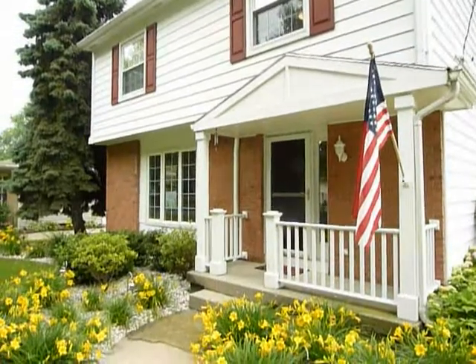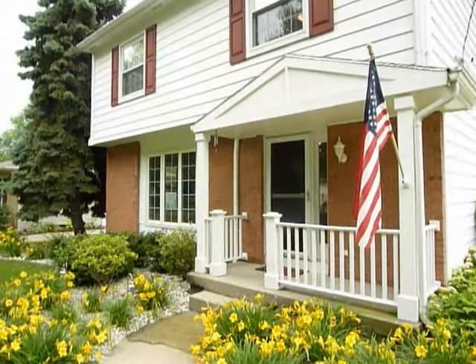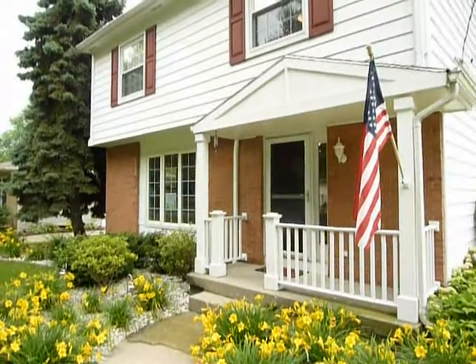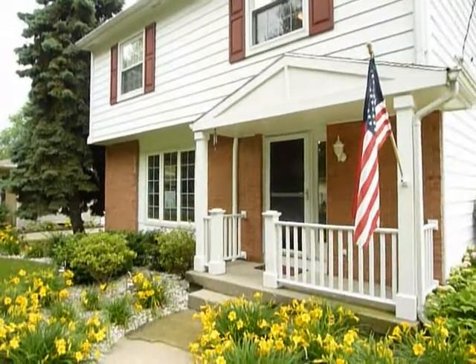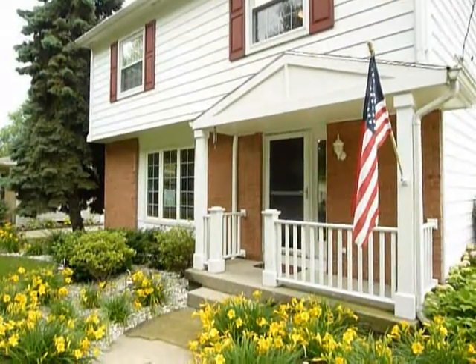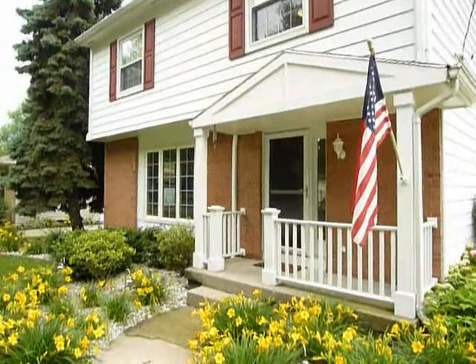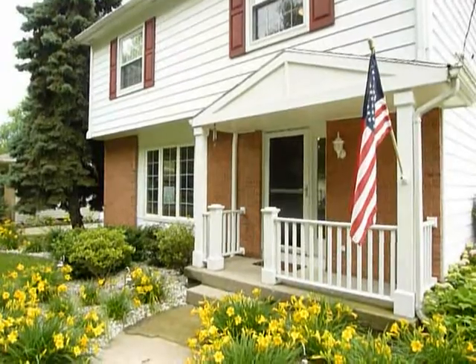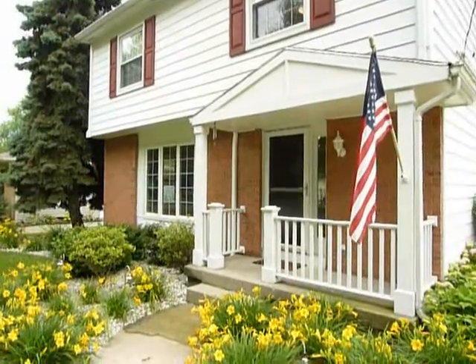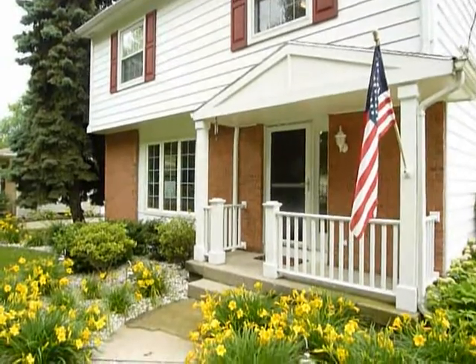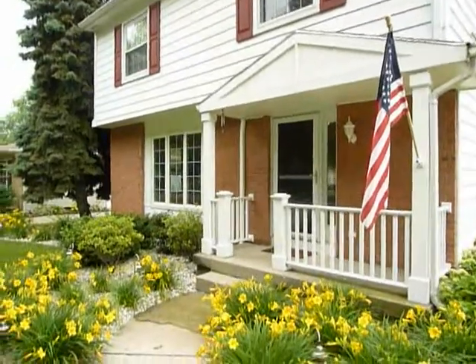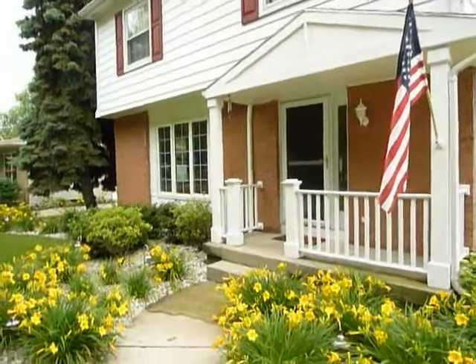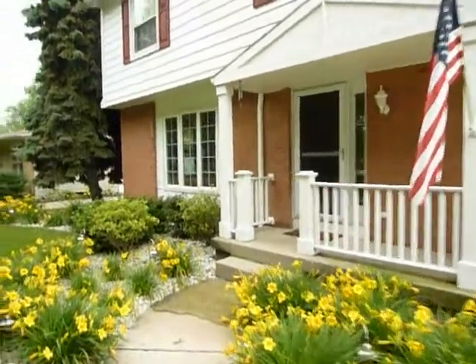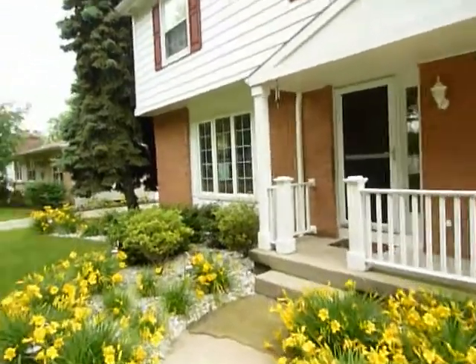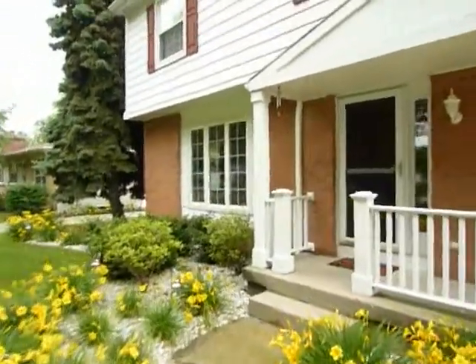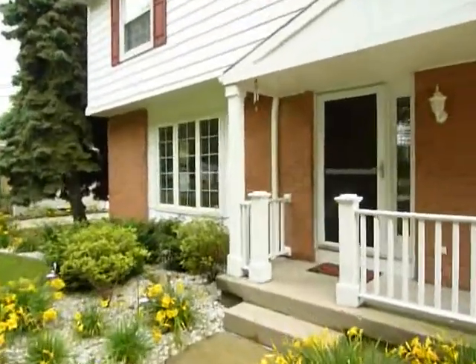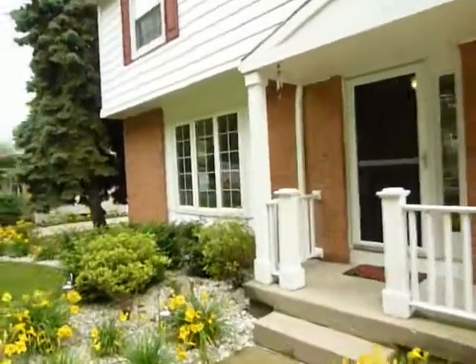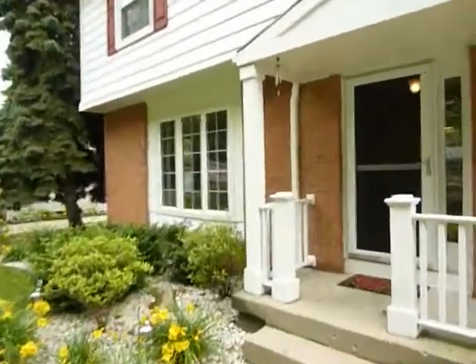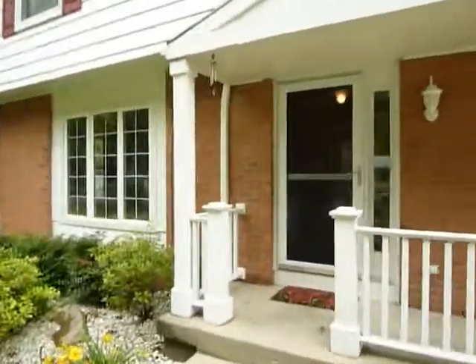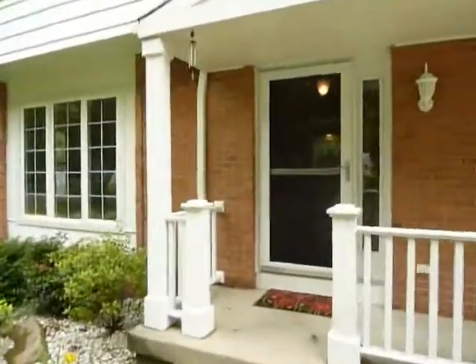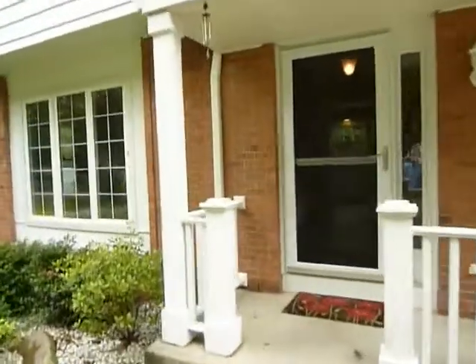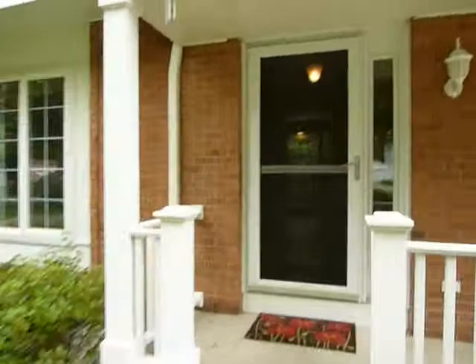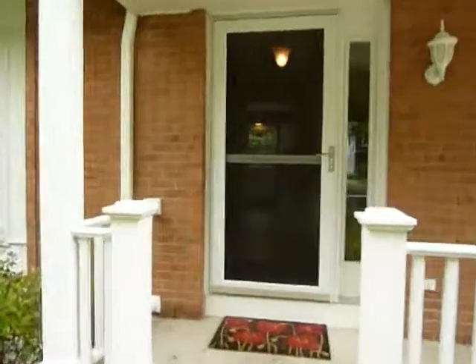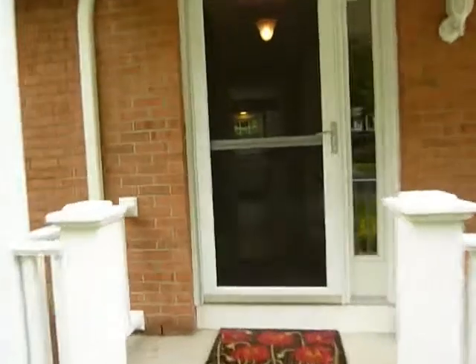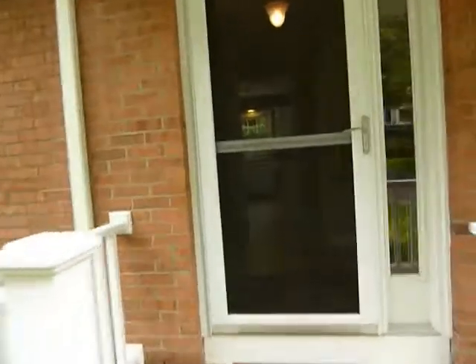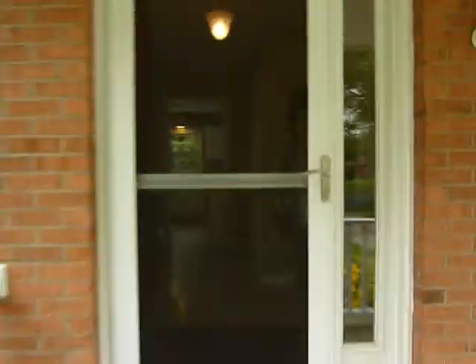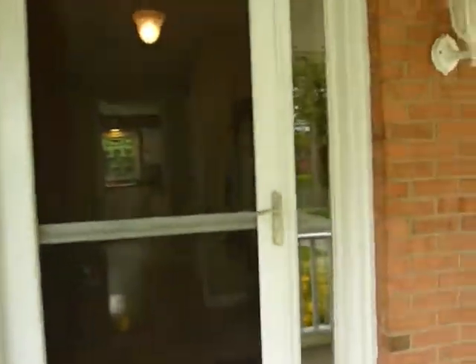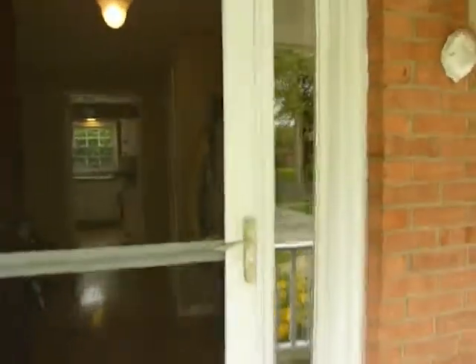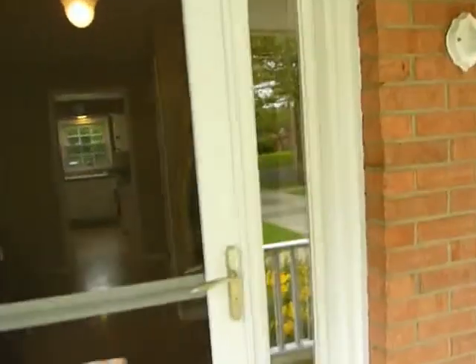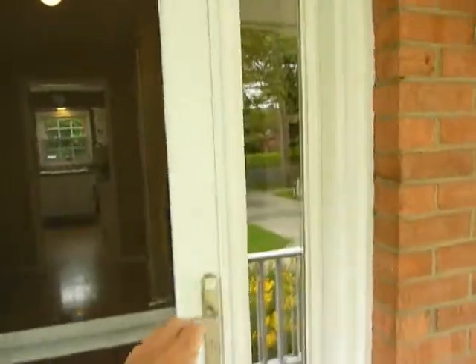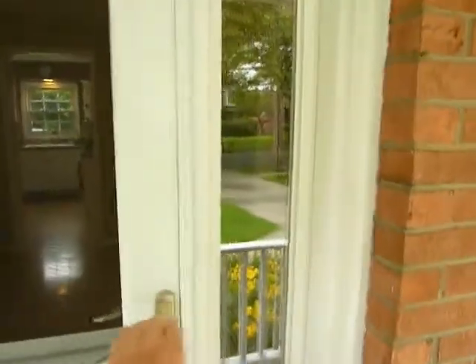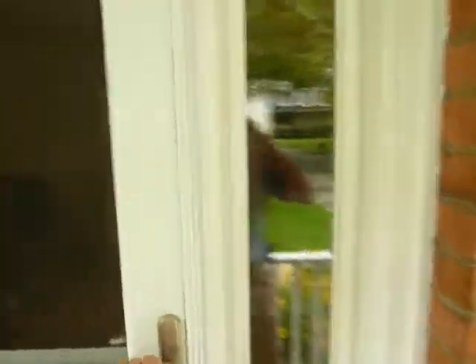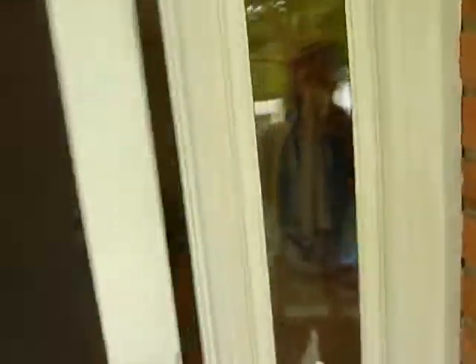Welcome to 1013 Worcester Northeast, an updated two-story in the northeast part of Grand Rapids, just off Leonard Street near the 986 Expressway.